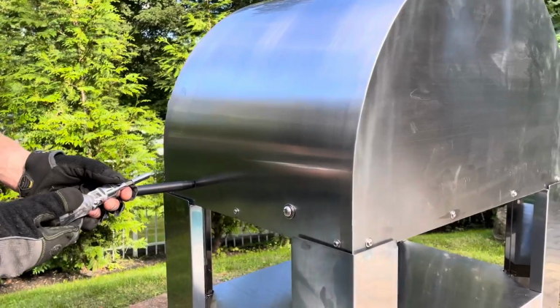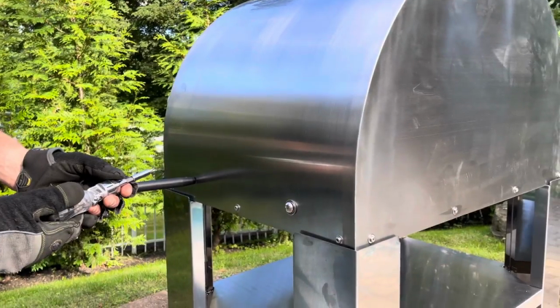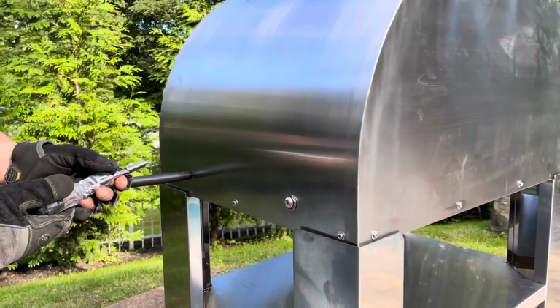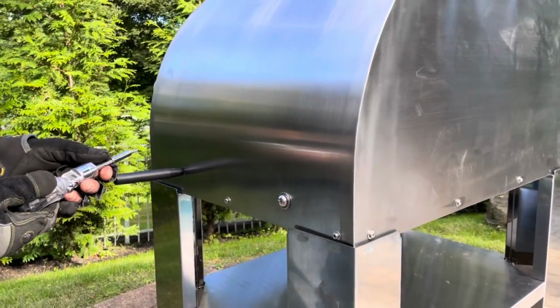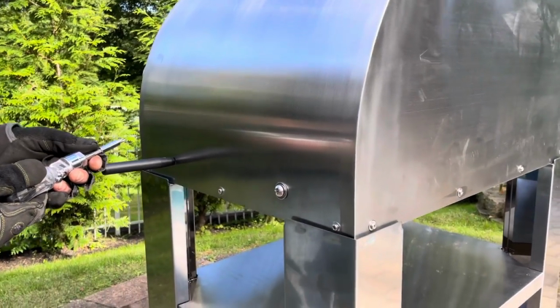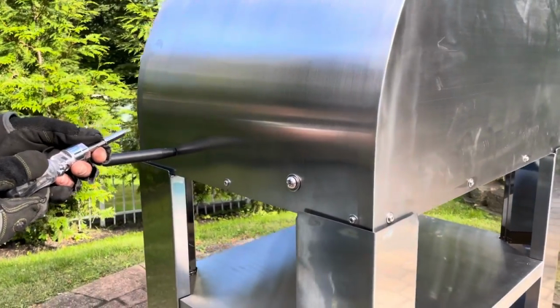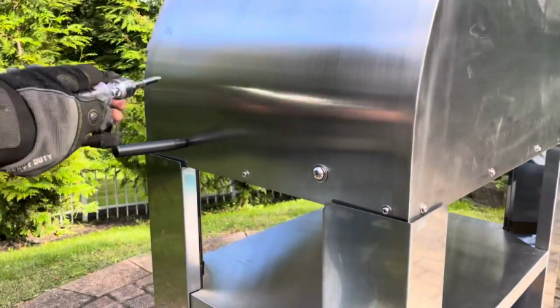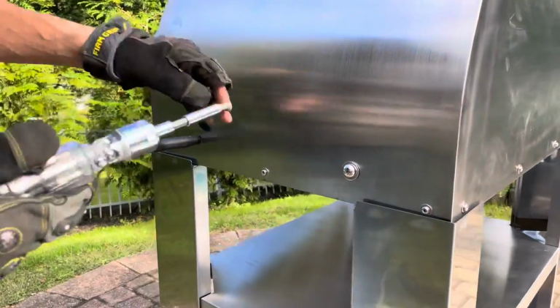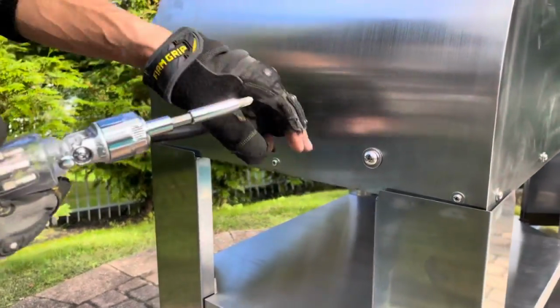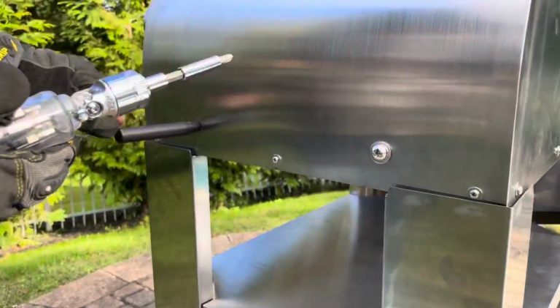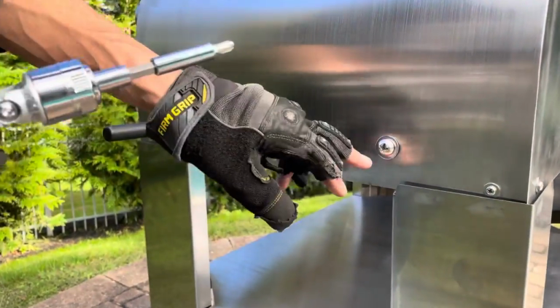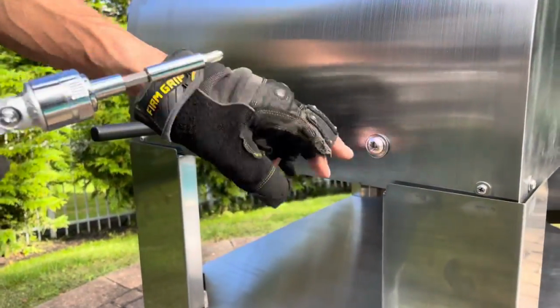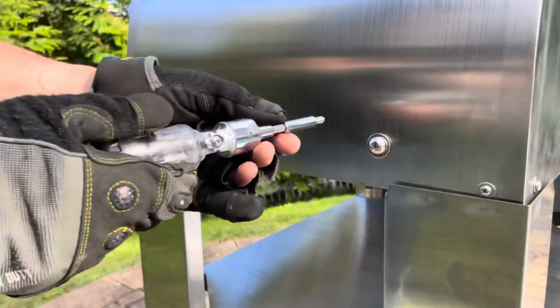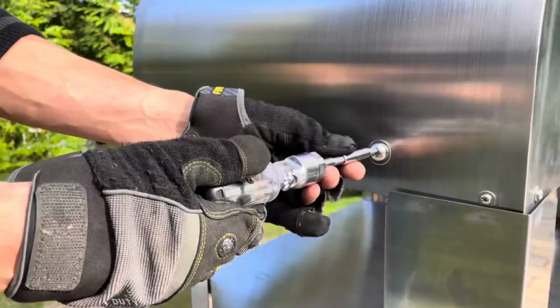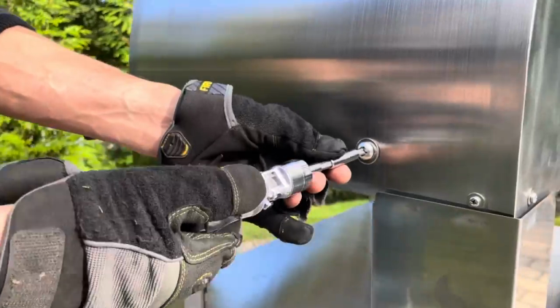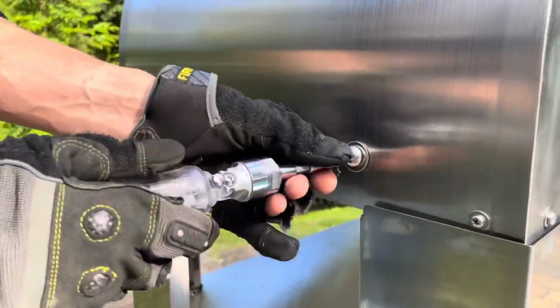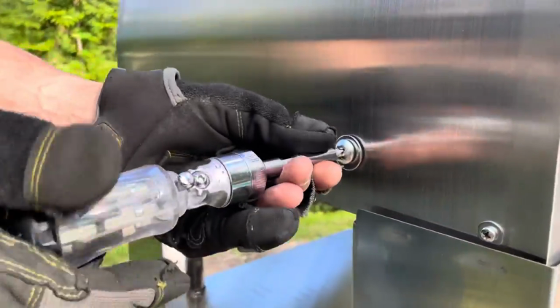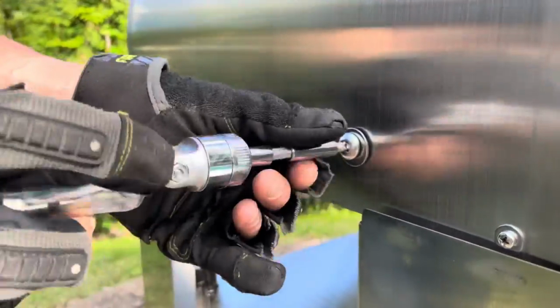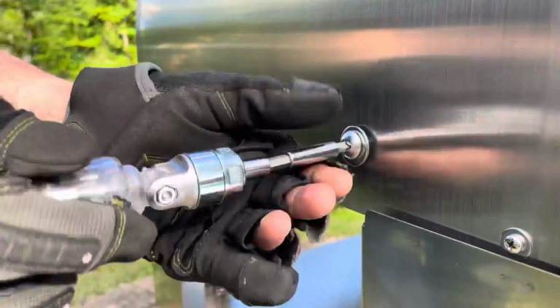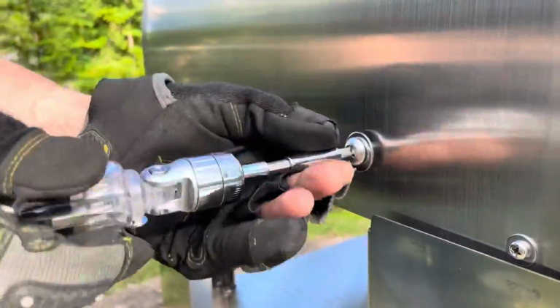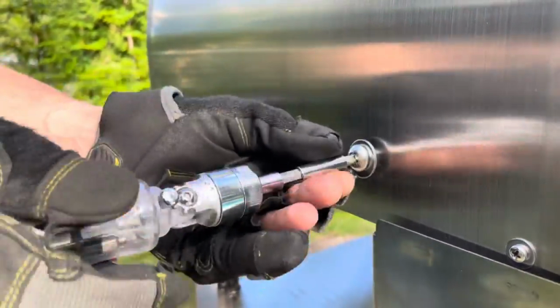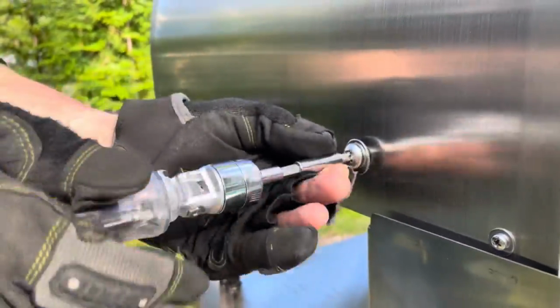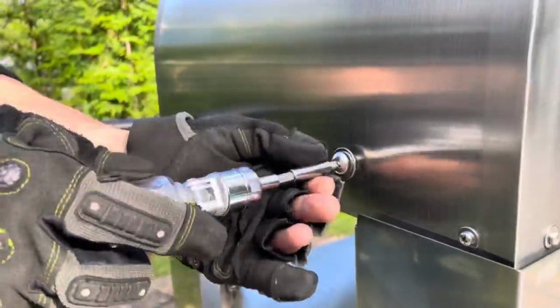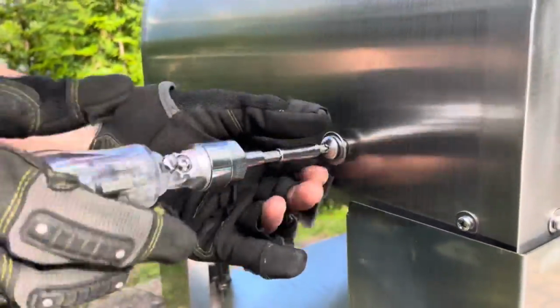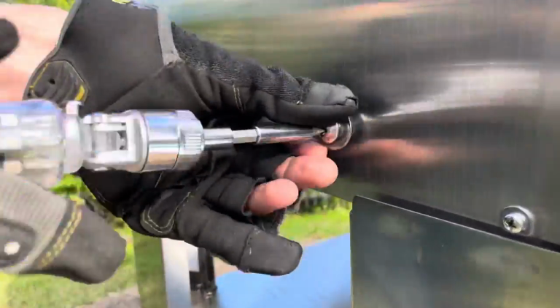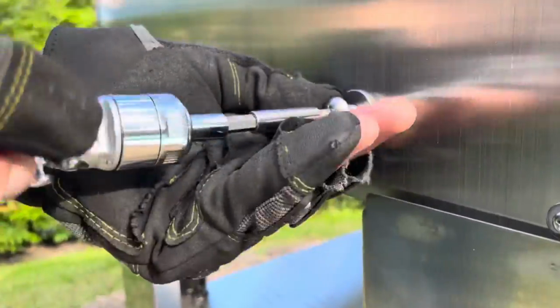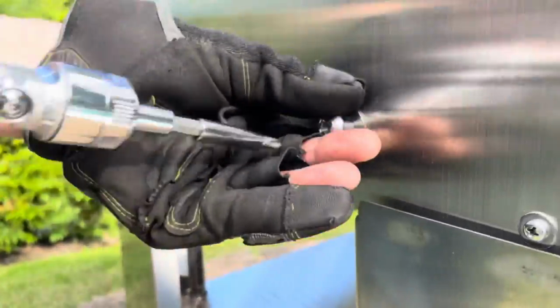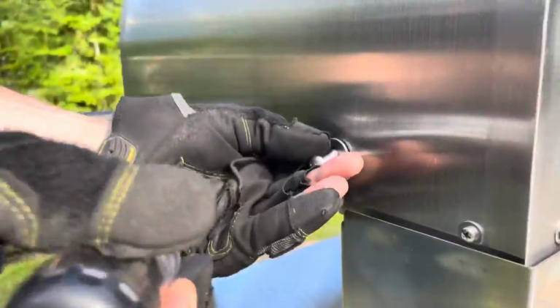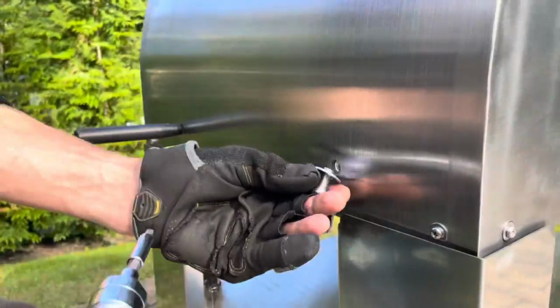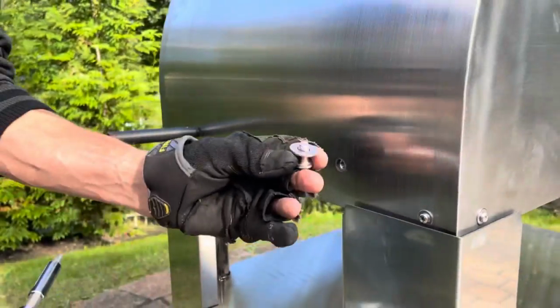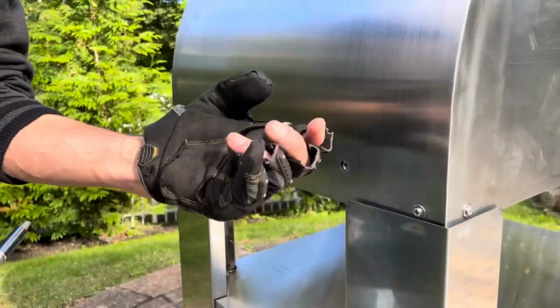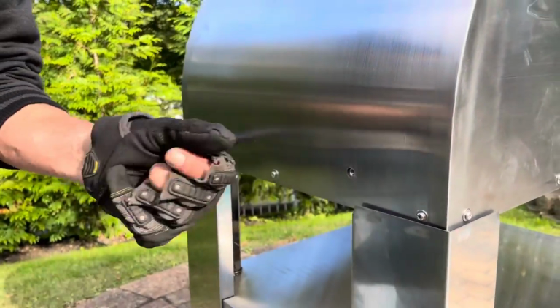All right, we're gonna show you how to carry the oven here. You got four handles. Right here, you see the screw that is in there when you receive the oven. You're gonna remove that screw. And like I said, there's four of them. You just remove the screw and the washer.